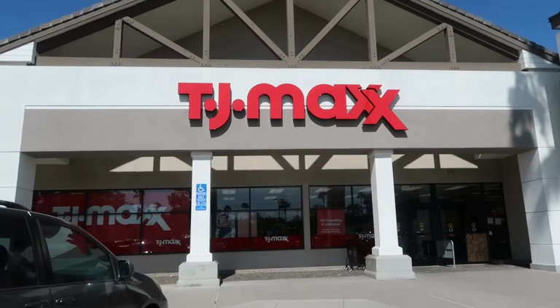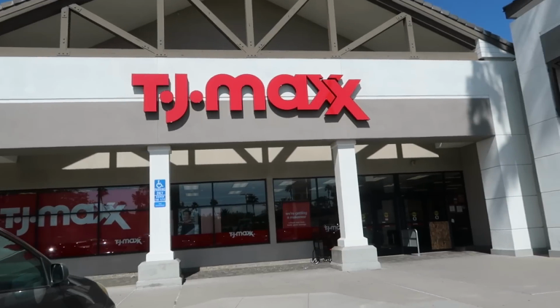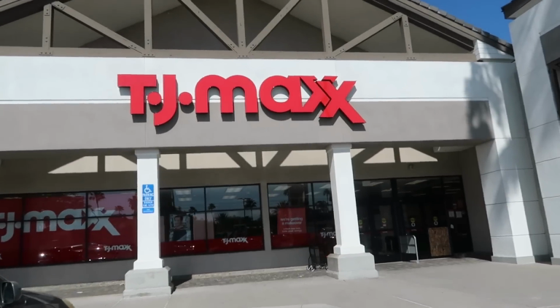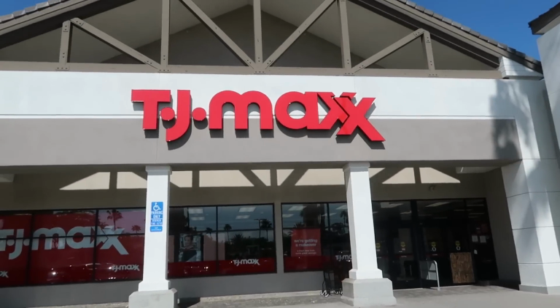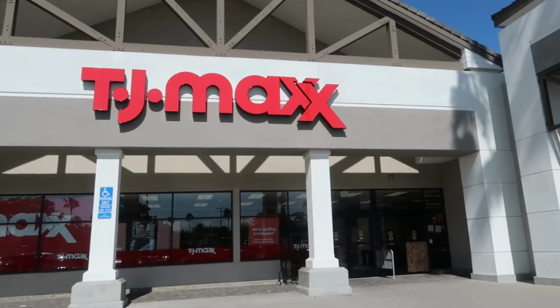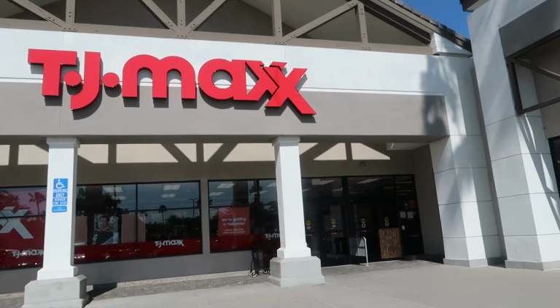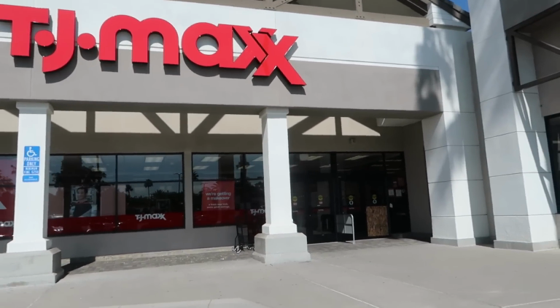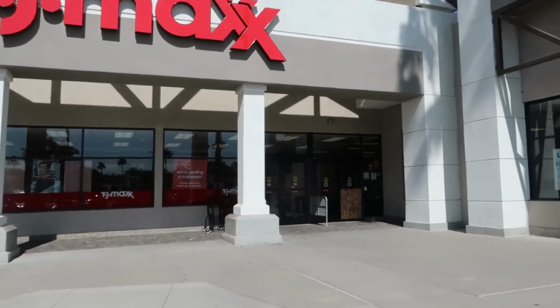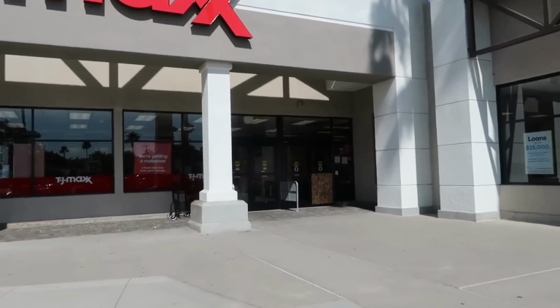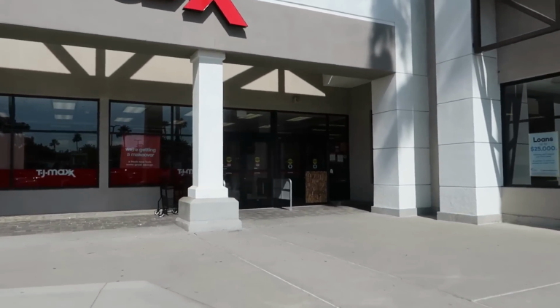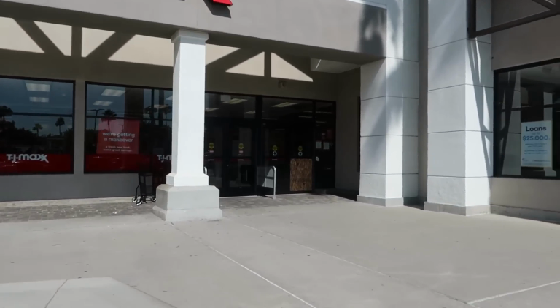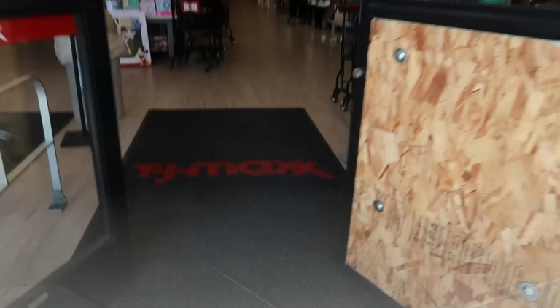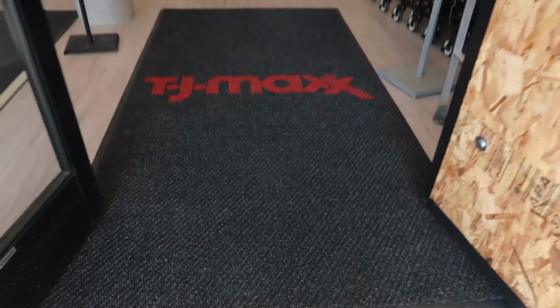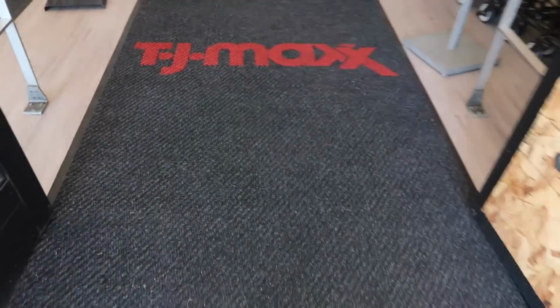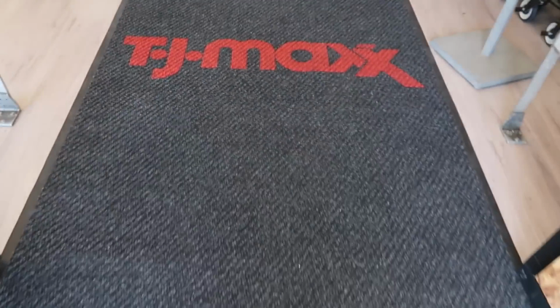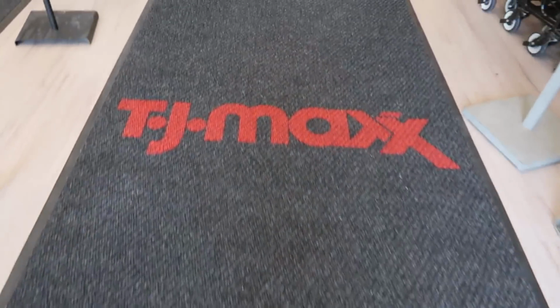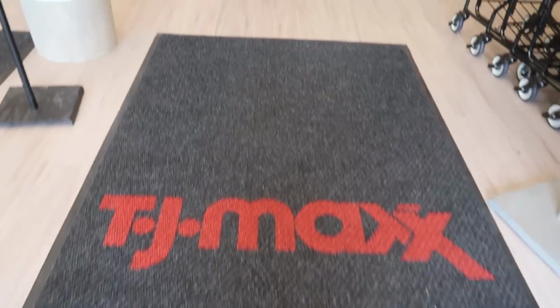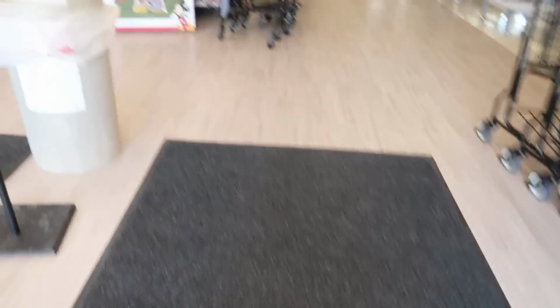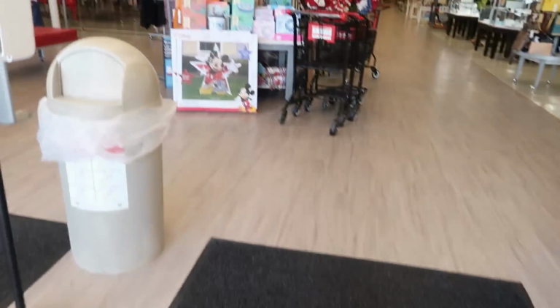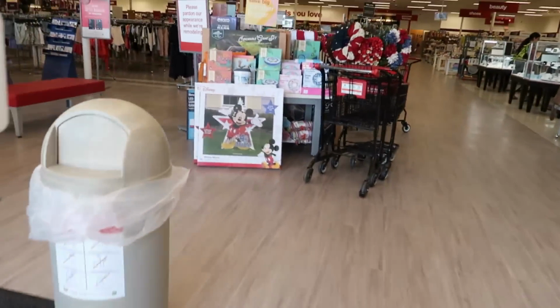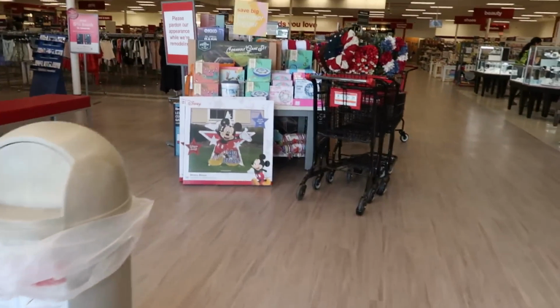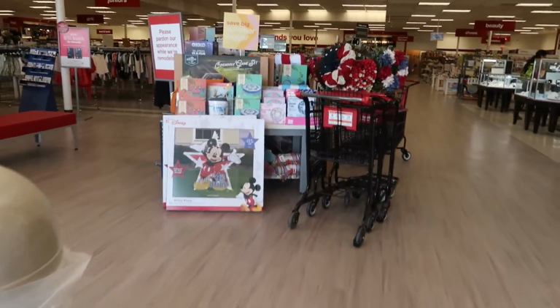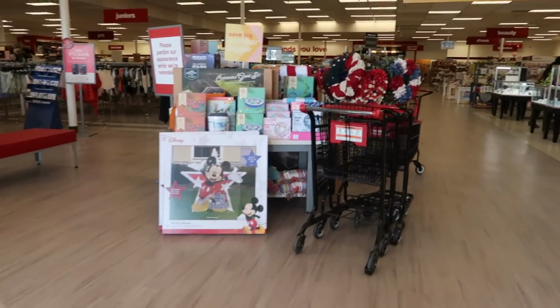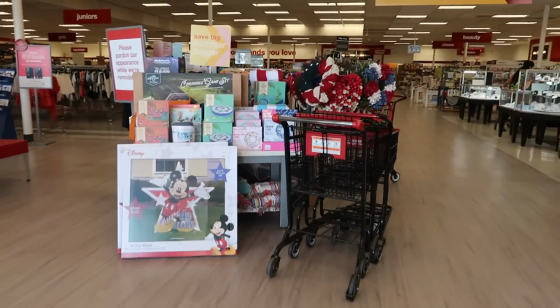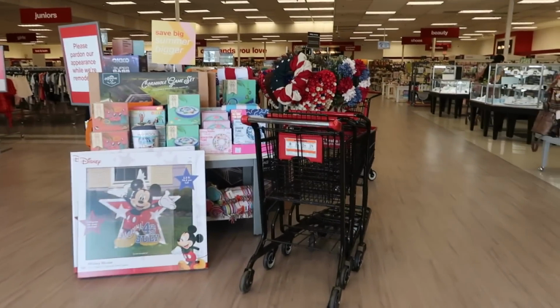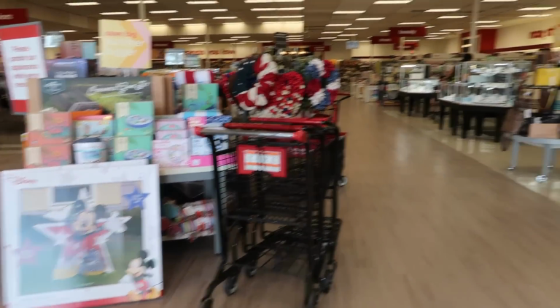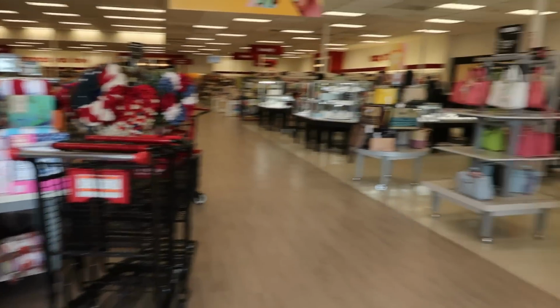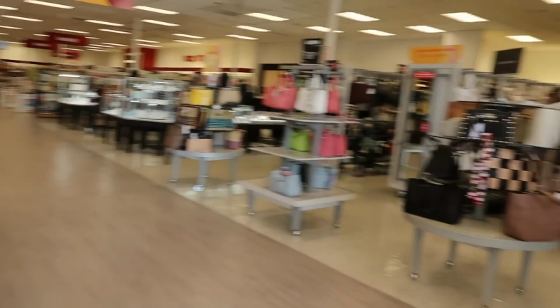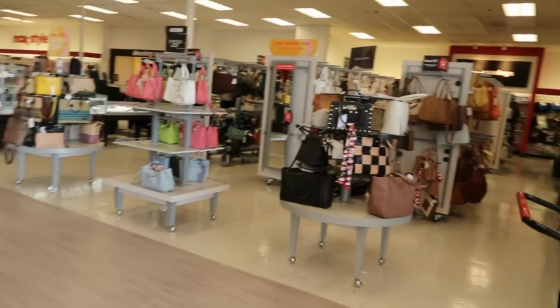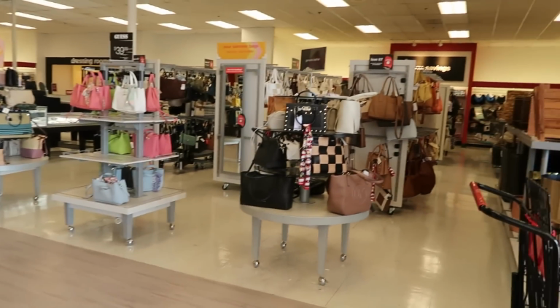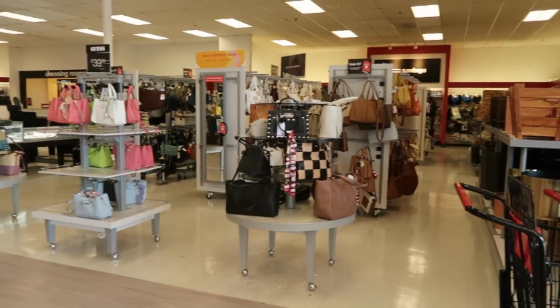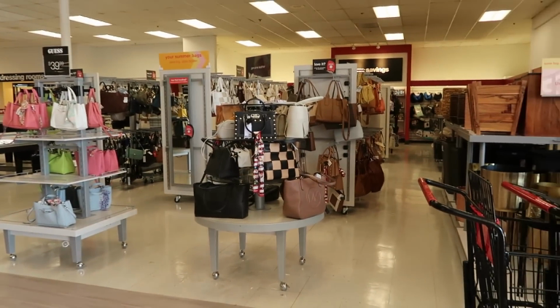Hey, my pretties. Welcome back. We're headed inside of TJ Maxx today. Alright, what's at this front door? Oh, it looks like they have some new bags out.